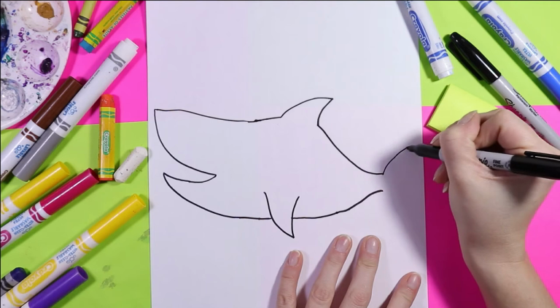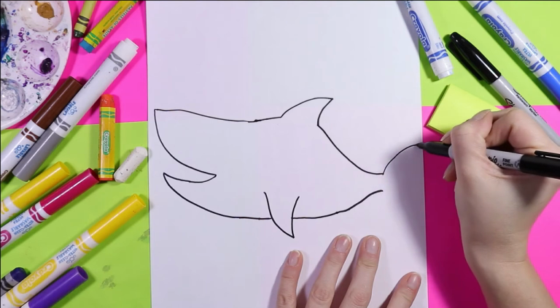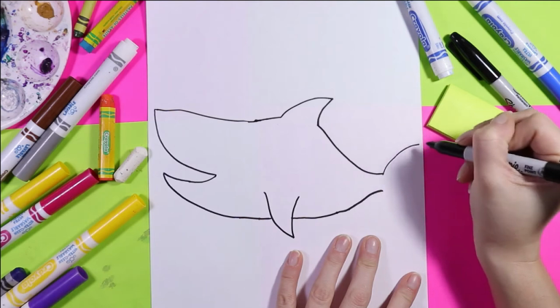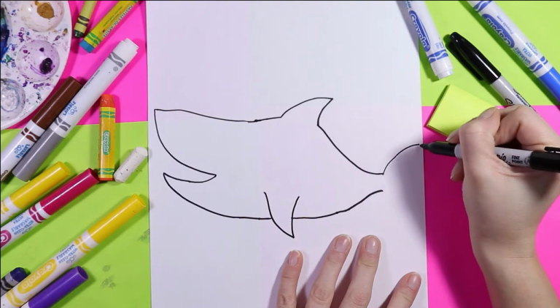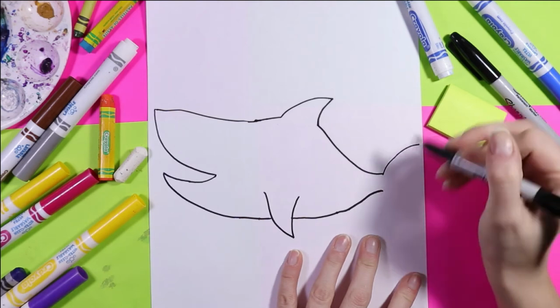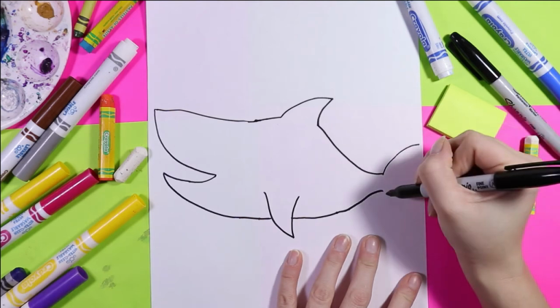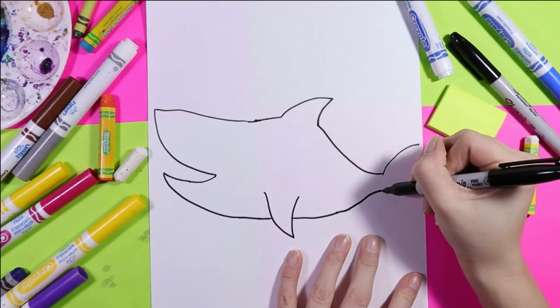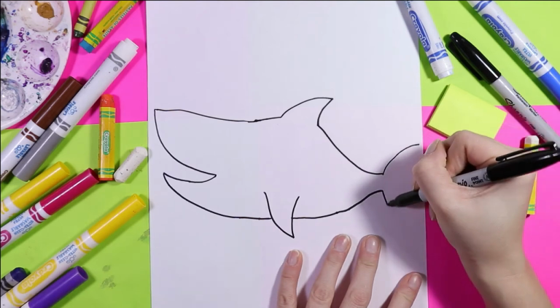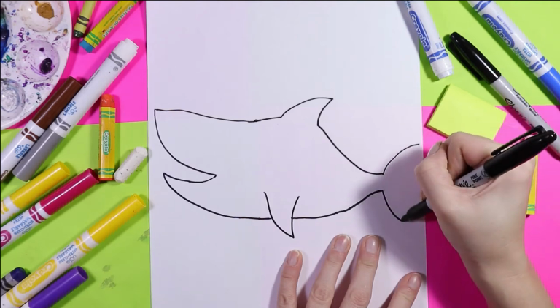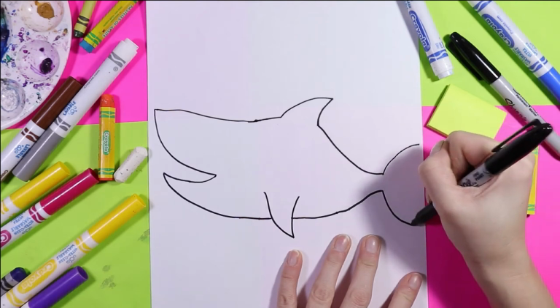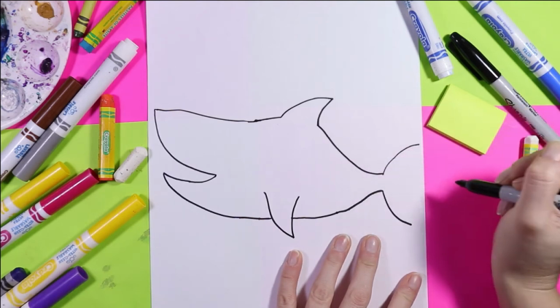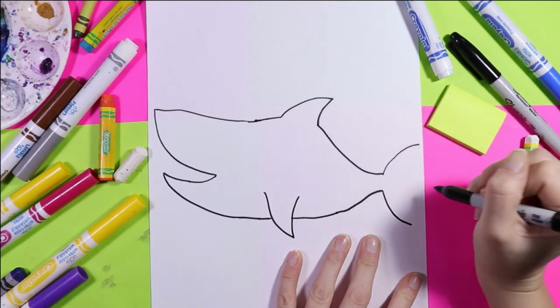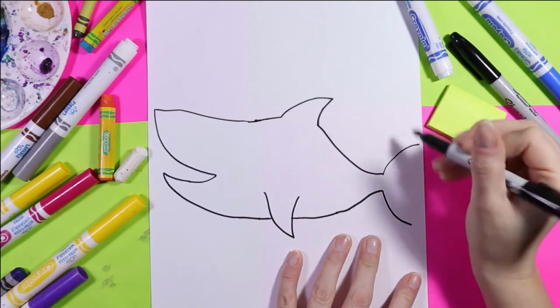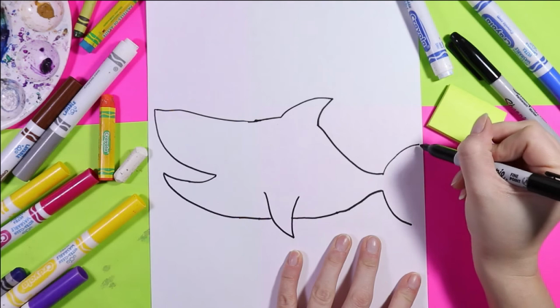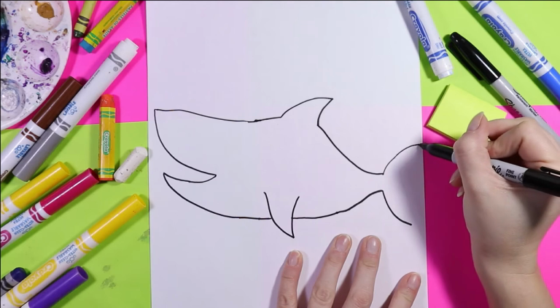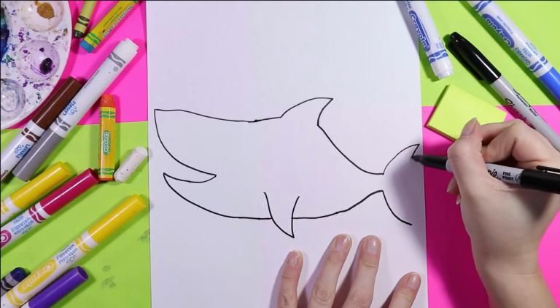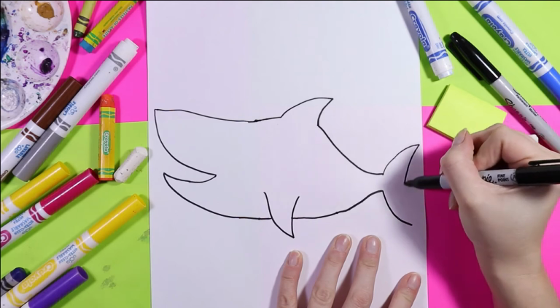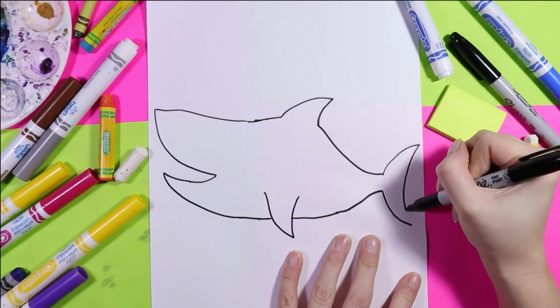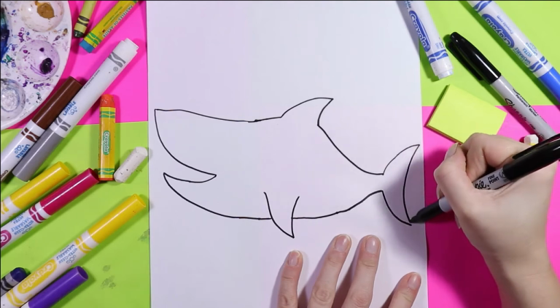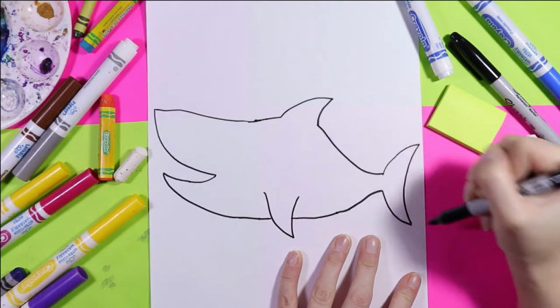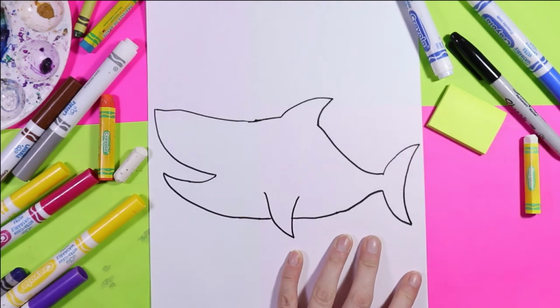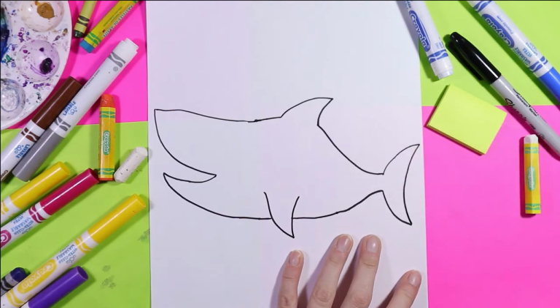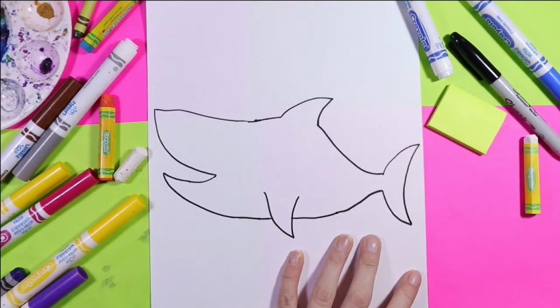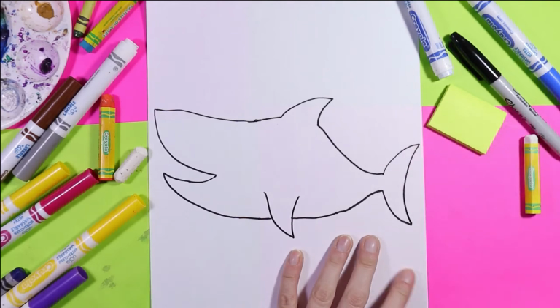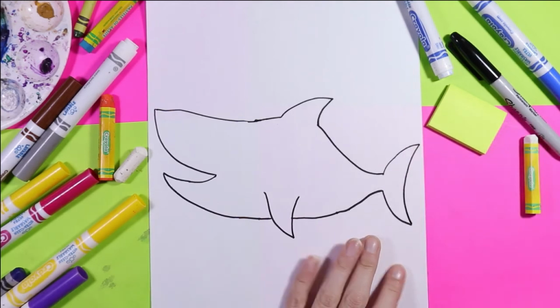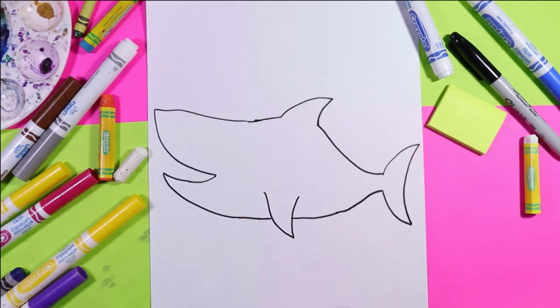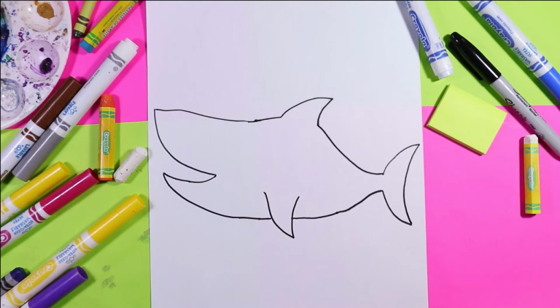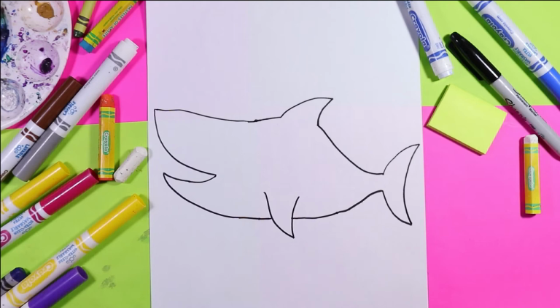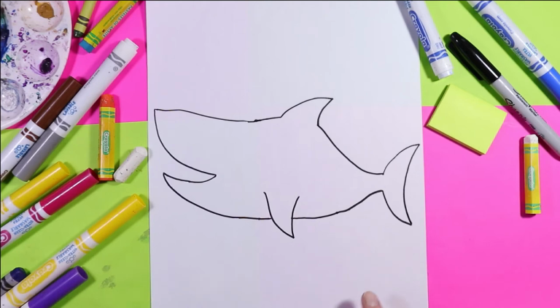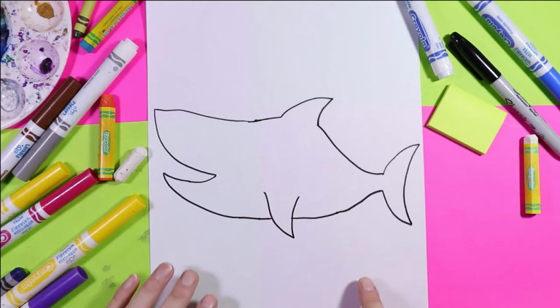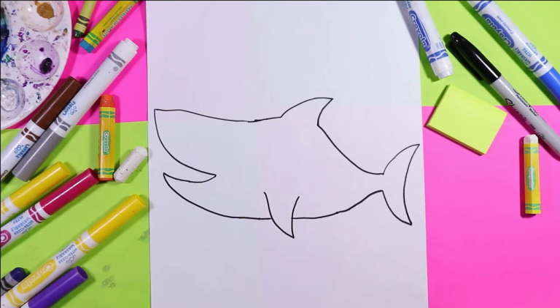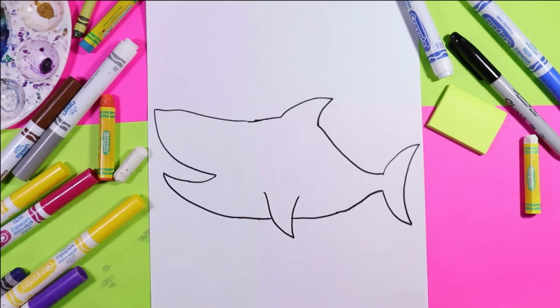Next we're going to draw the tail. So we're gonna draw two curving lines out and connect them with a curved line. This guy has eaten a lot recently.